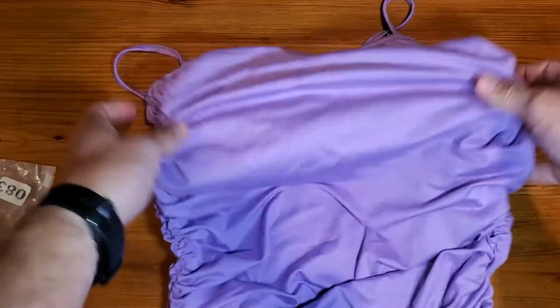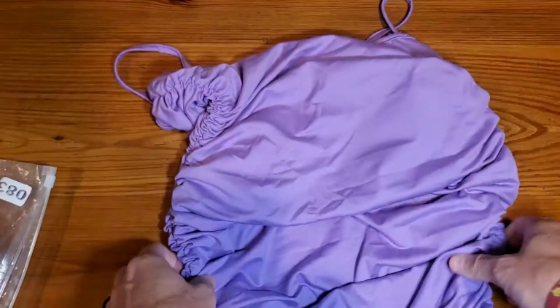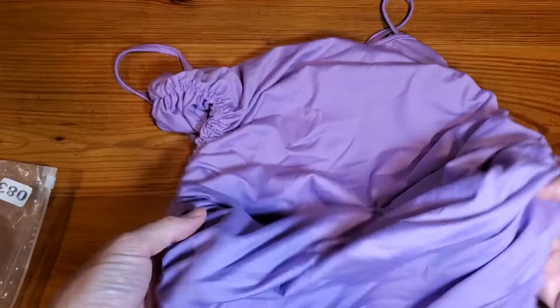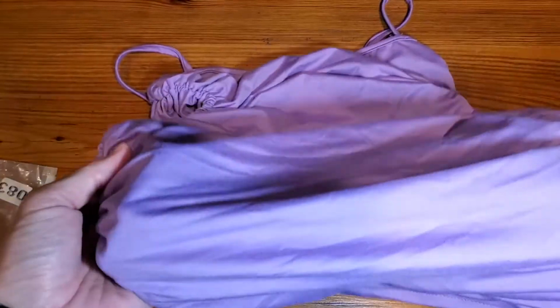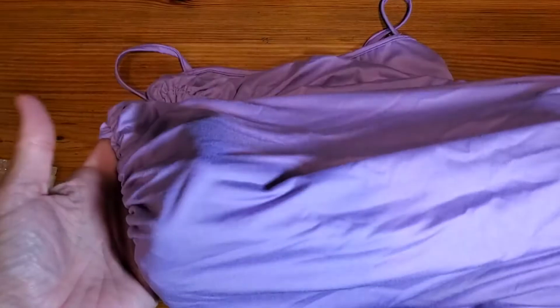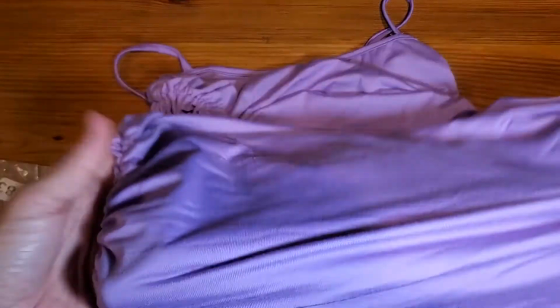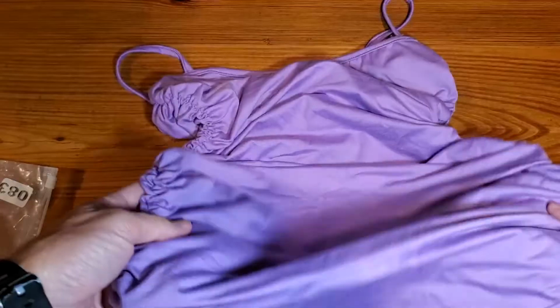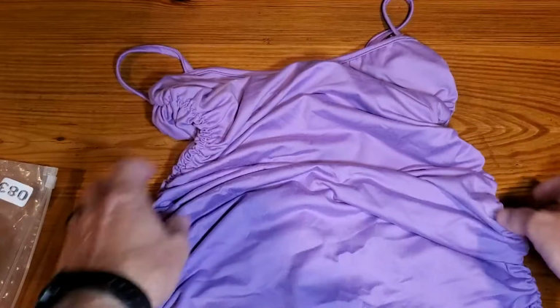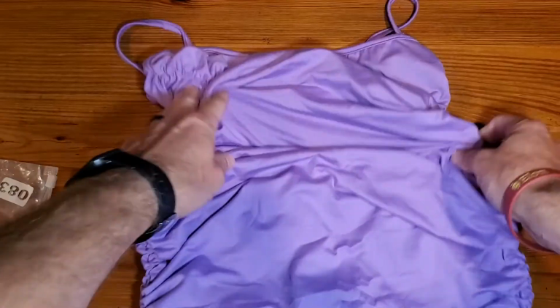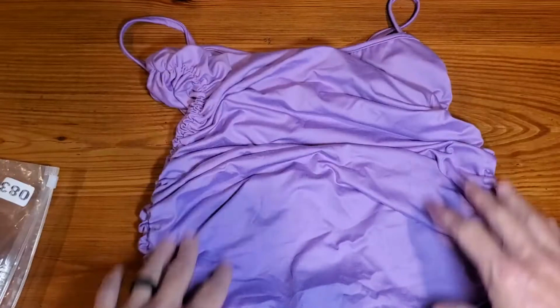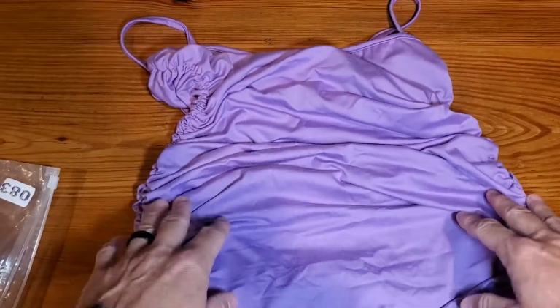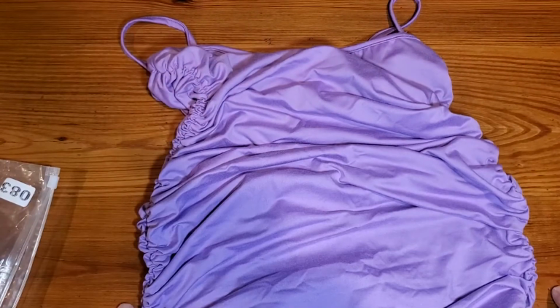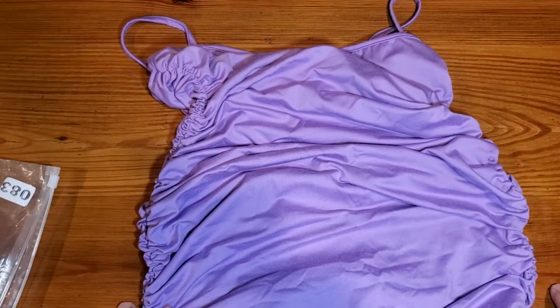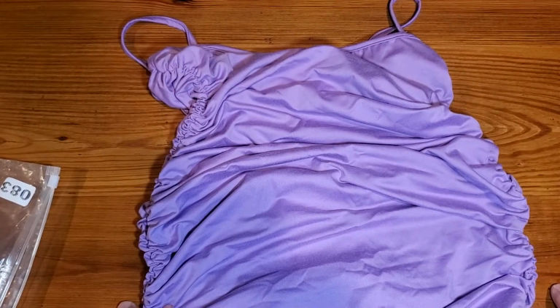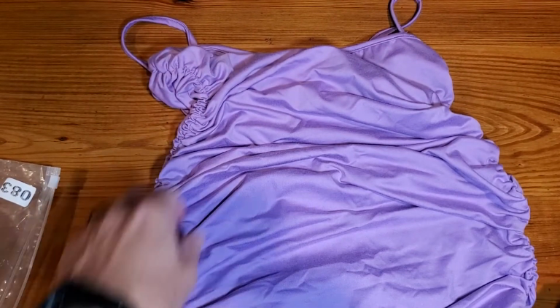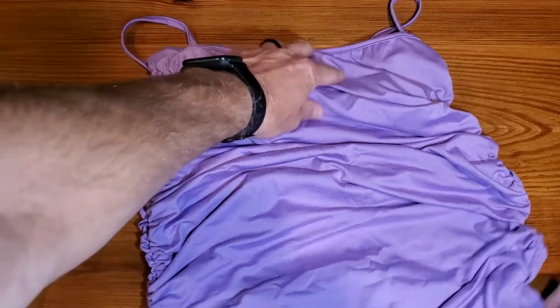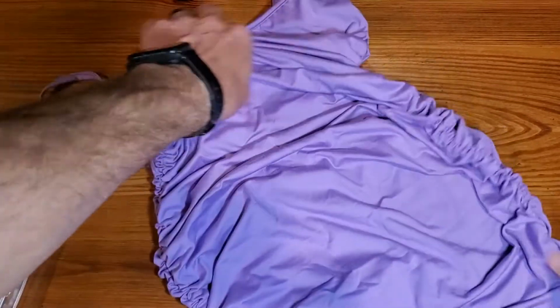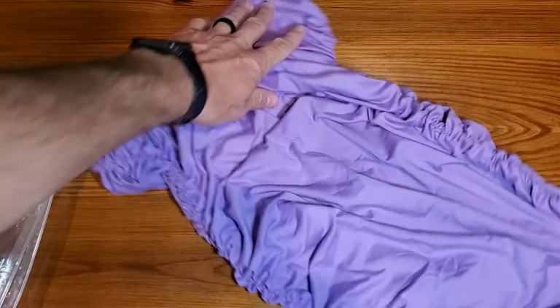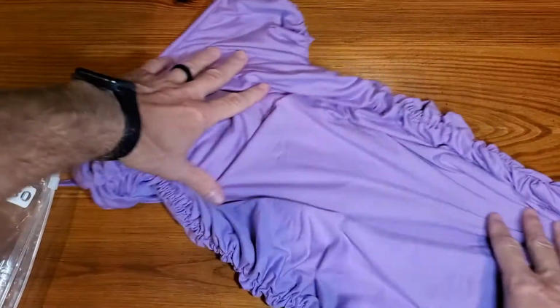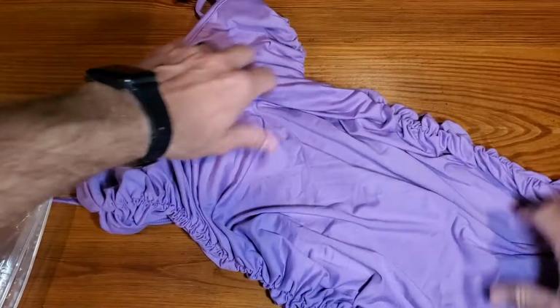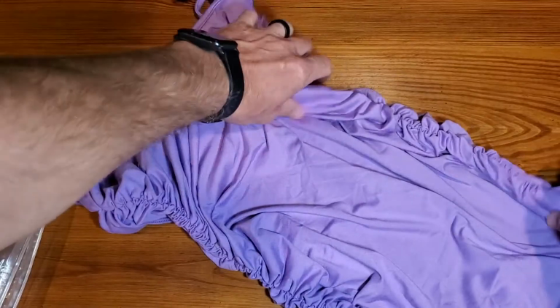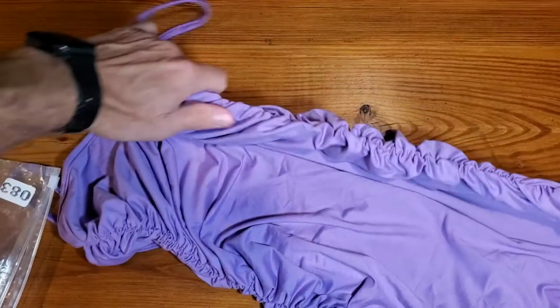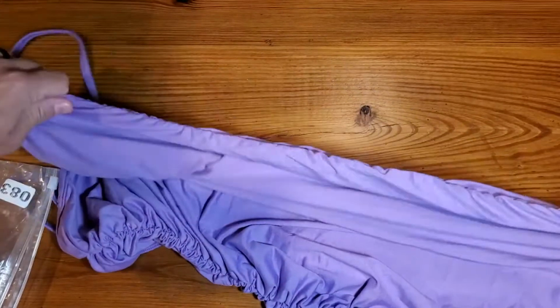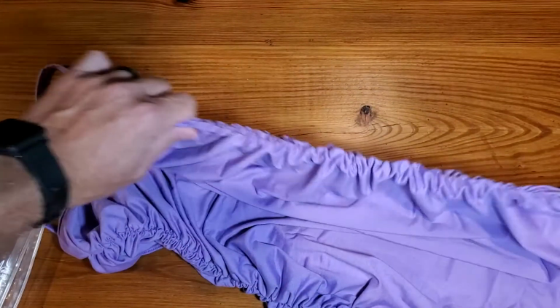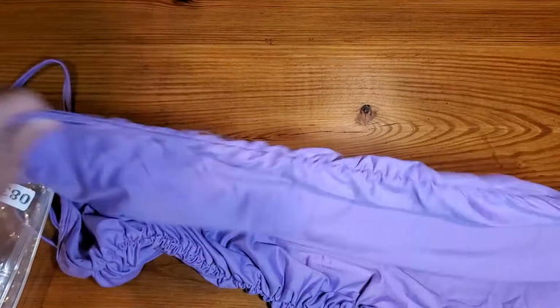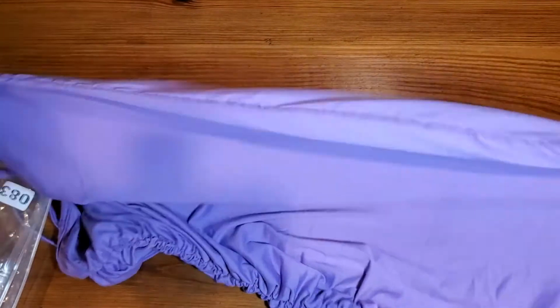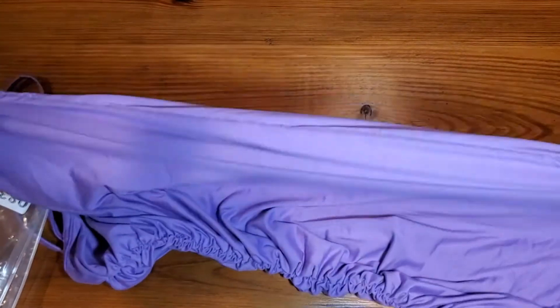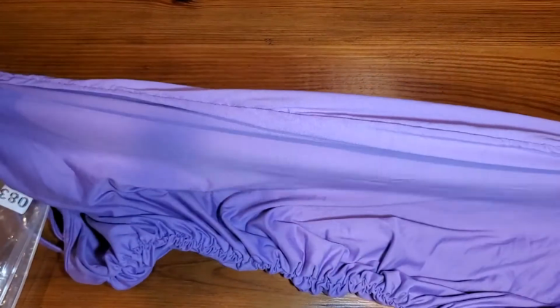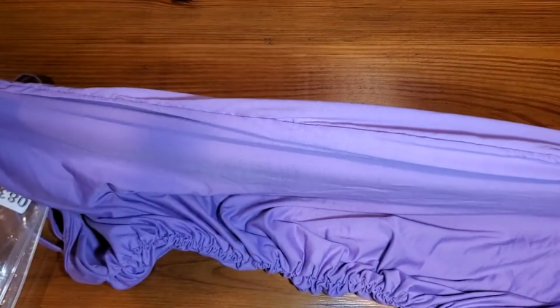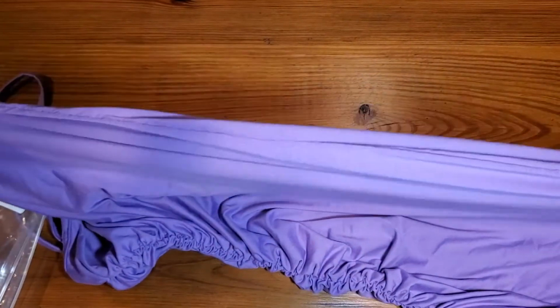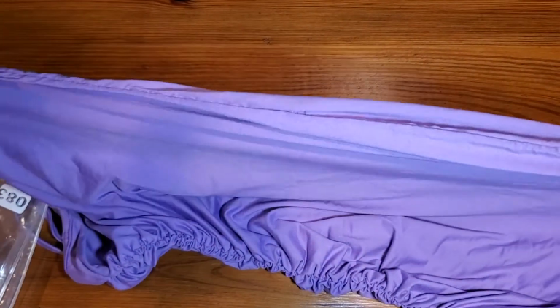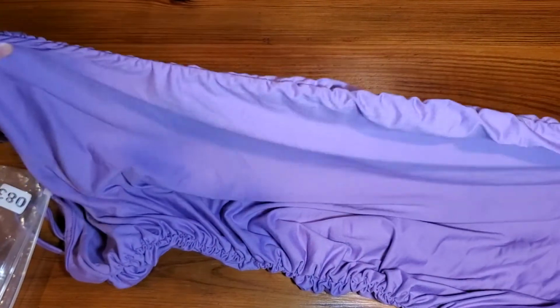It comes in multiple colors — this is obviously a very specific color. What I will show you is that it is stretchy, so it's body contouring.